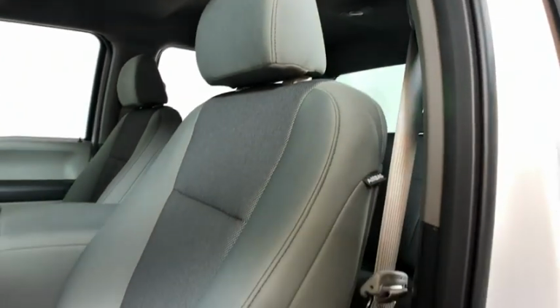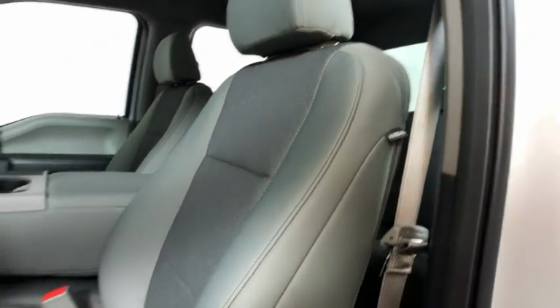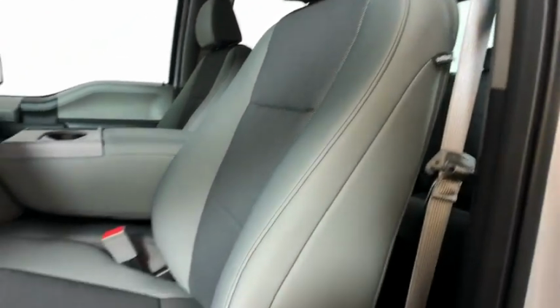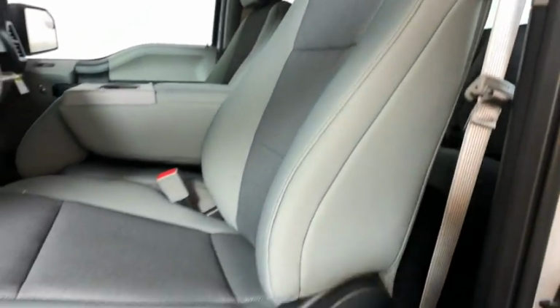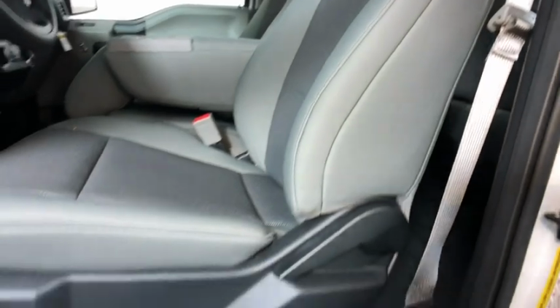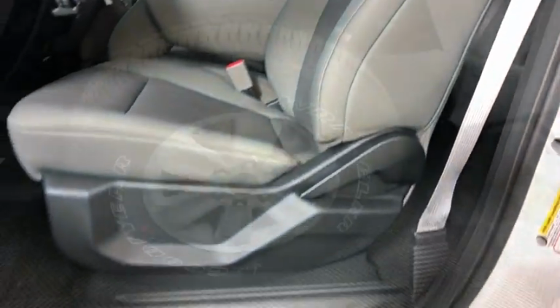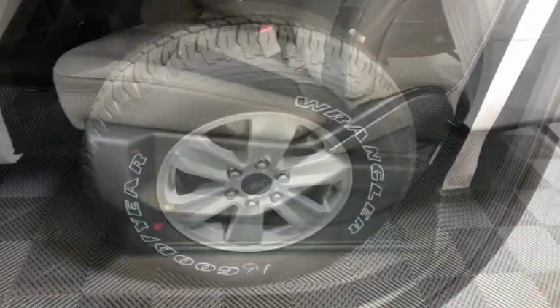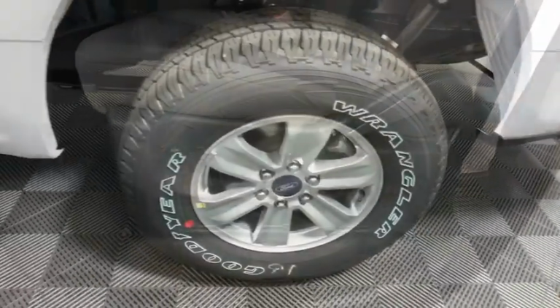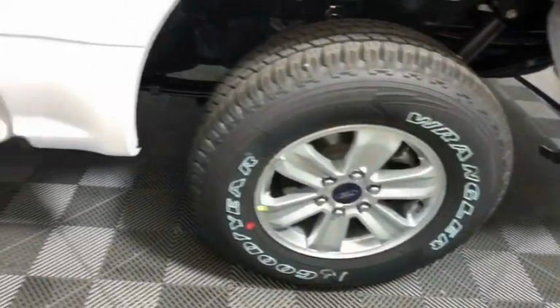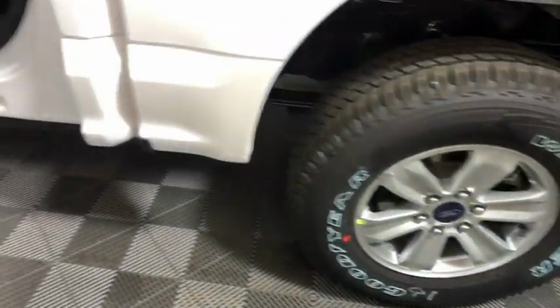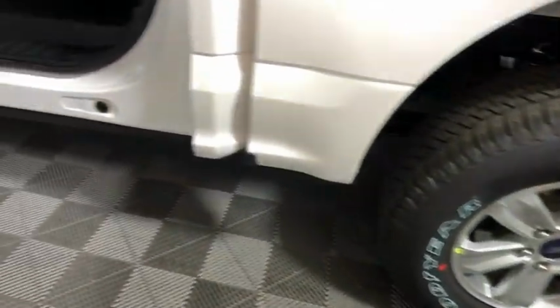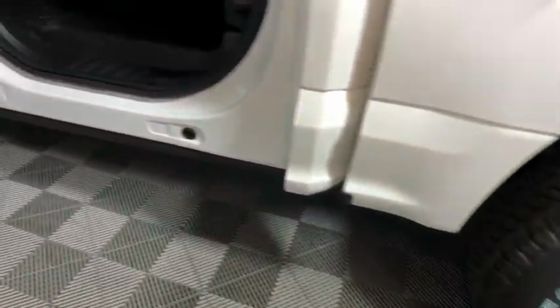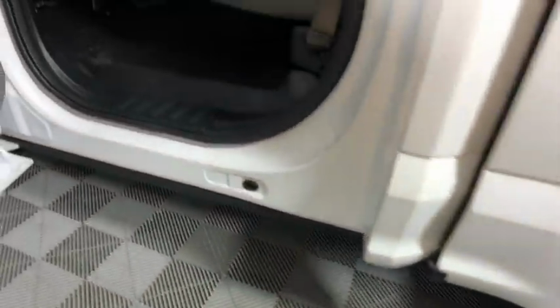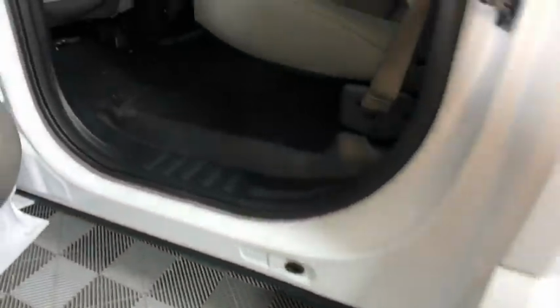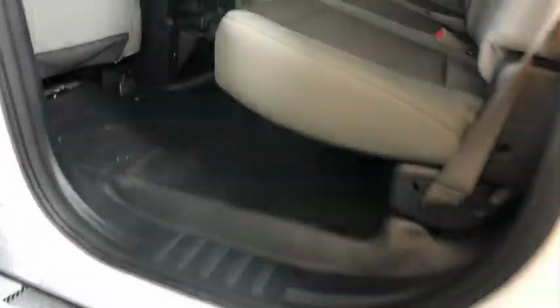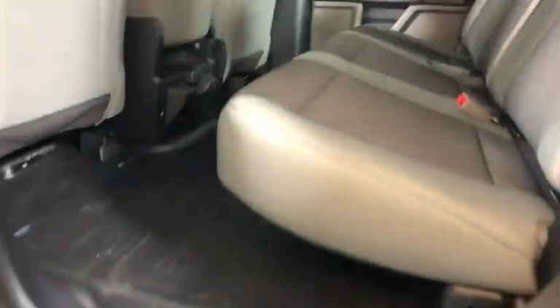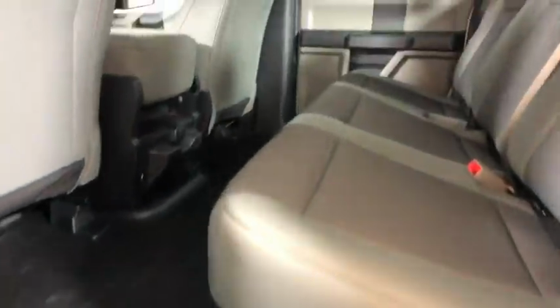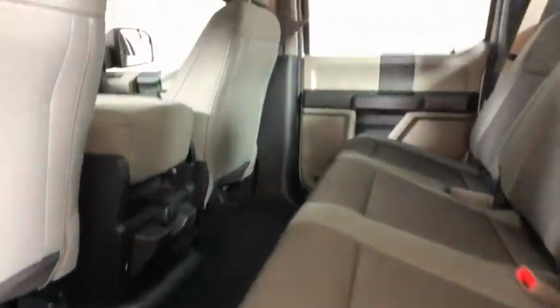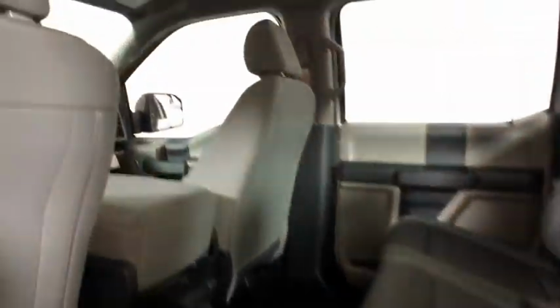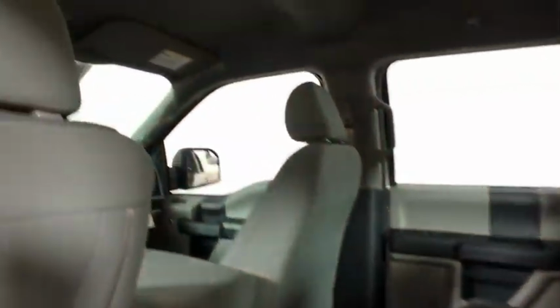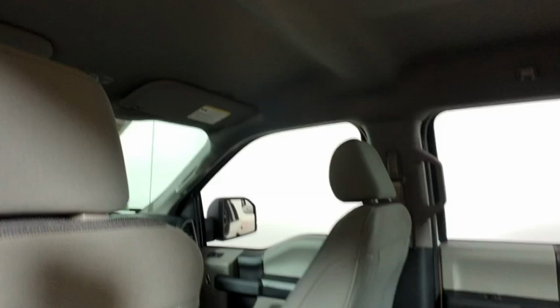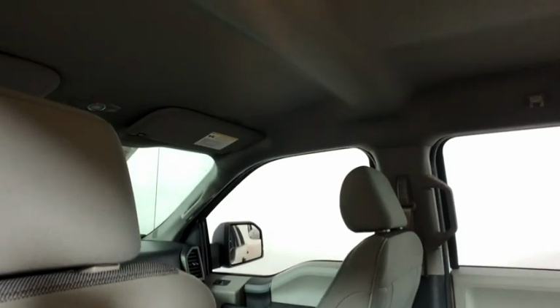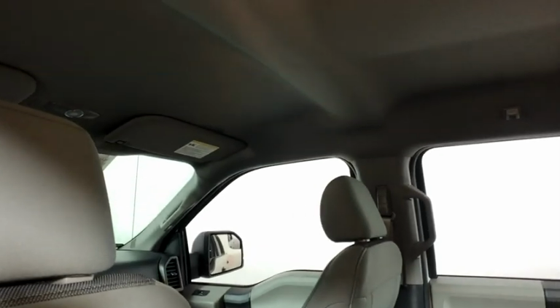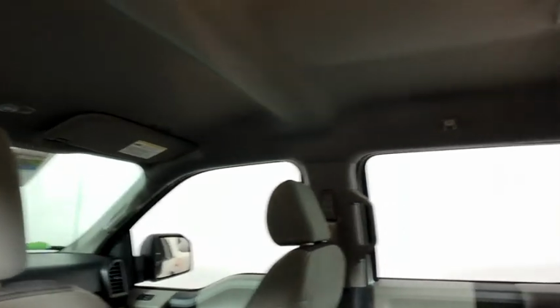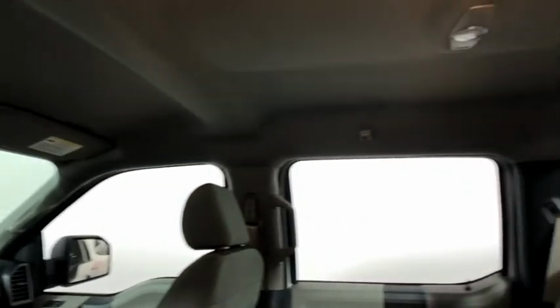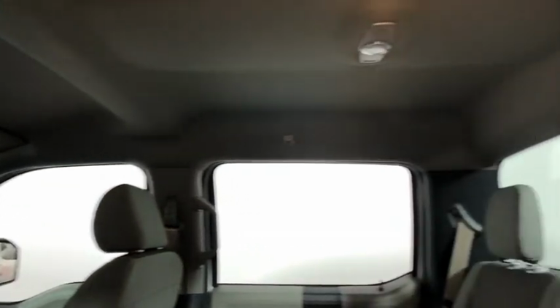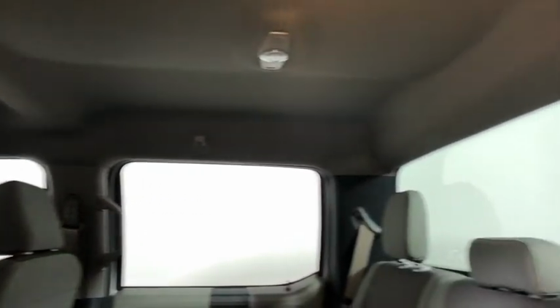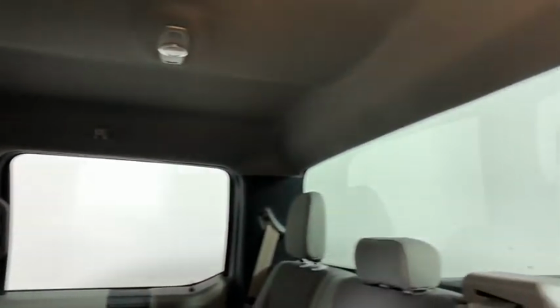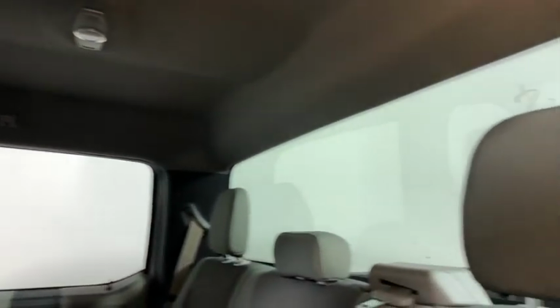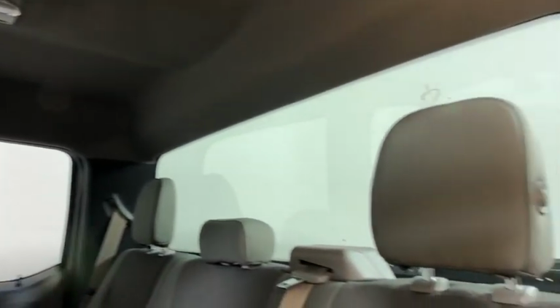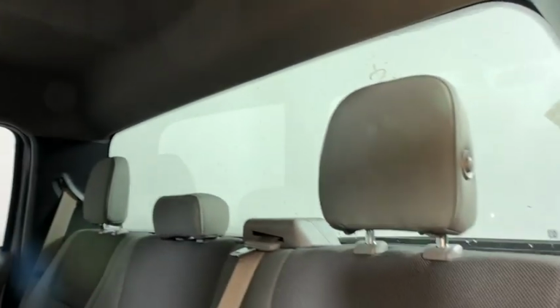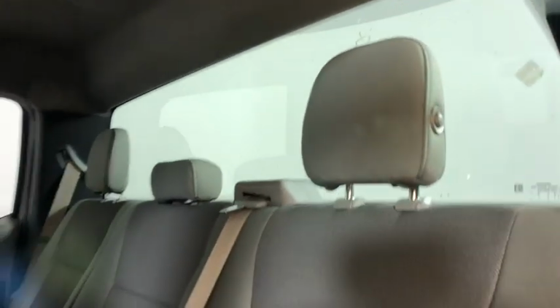Brake assist, tachometer, tilt steering wheel, towing package, passenger vanity mirror, four-piece floor mat set, low tire pressure warning, front wheel independent suspension.